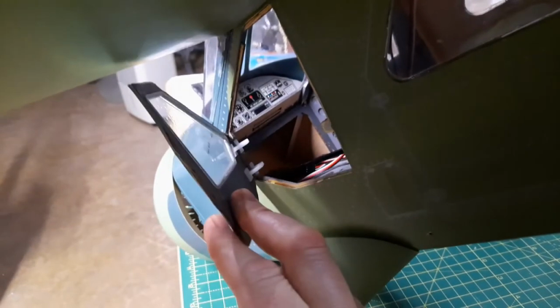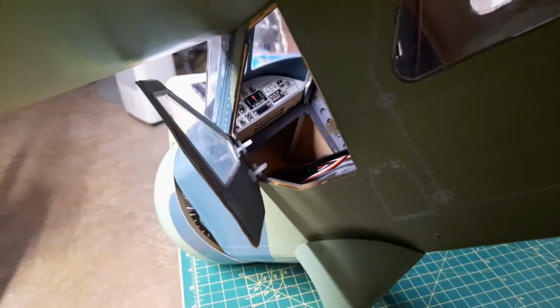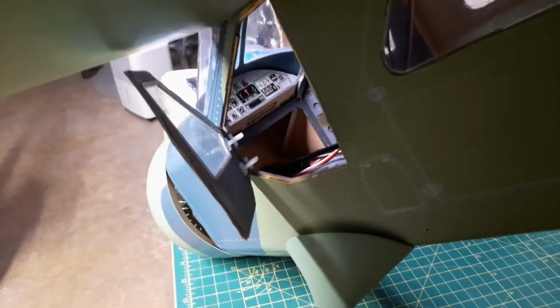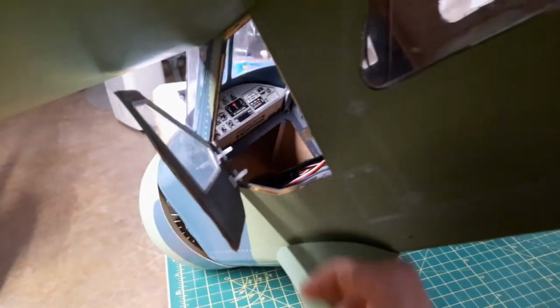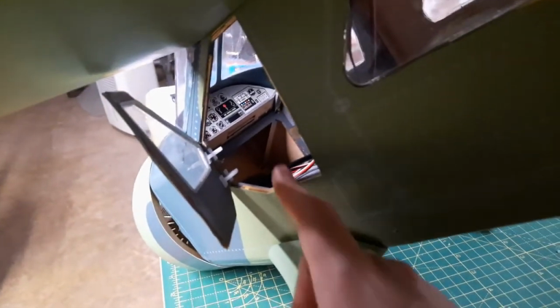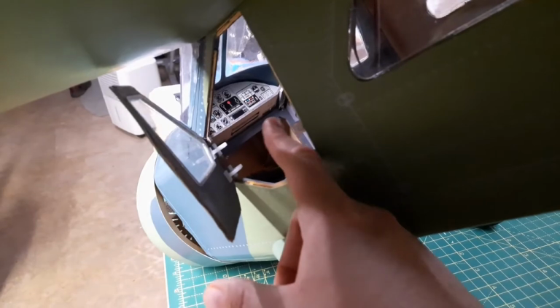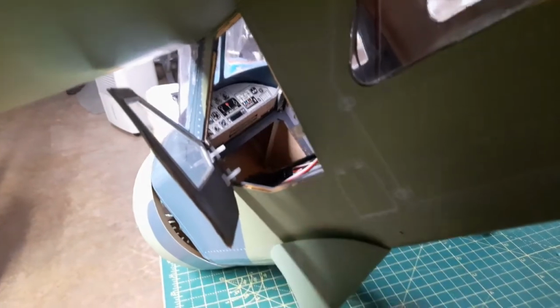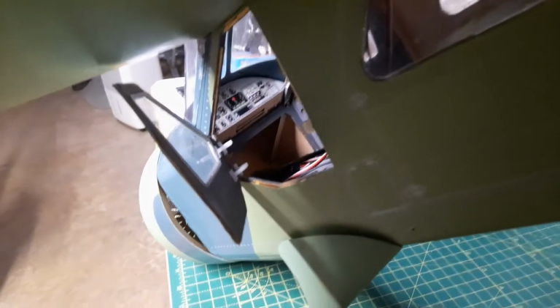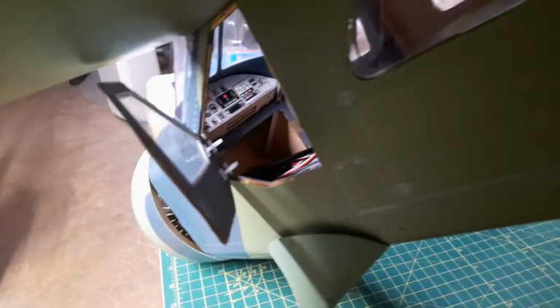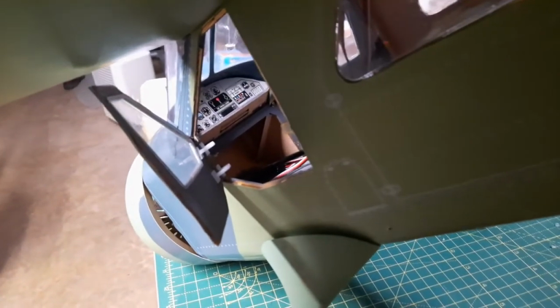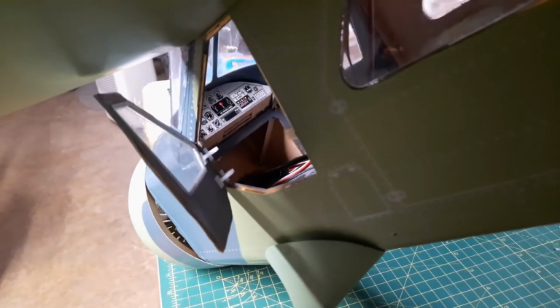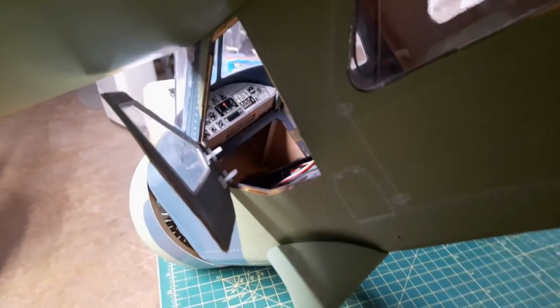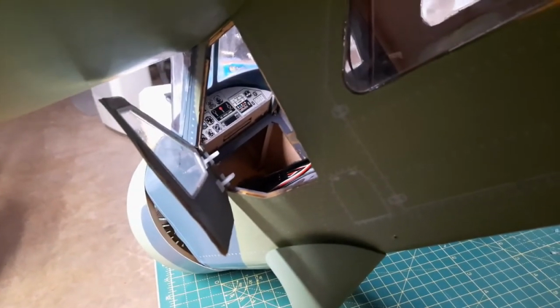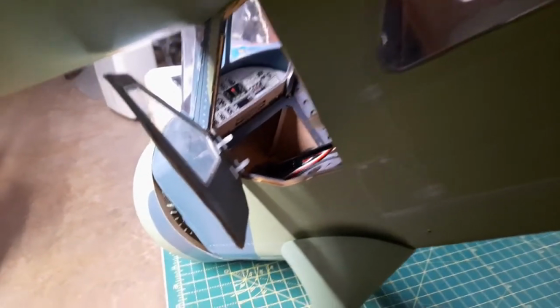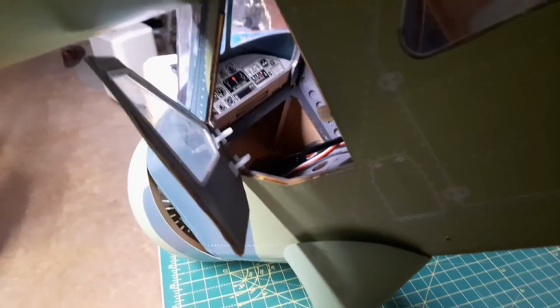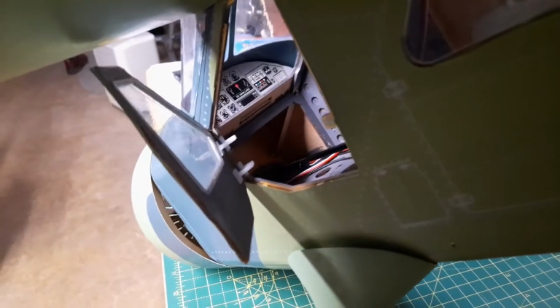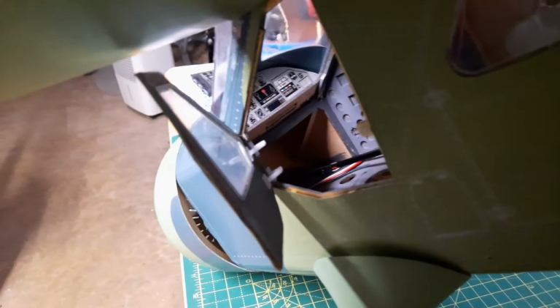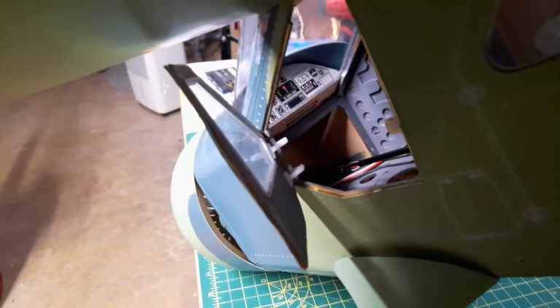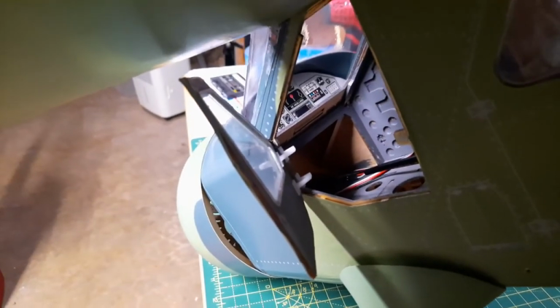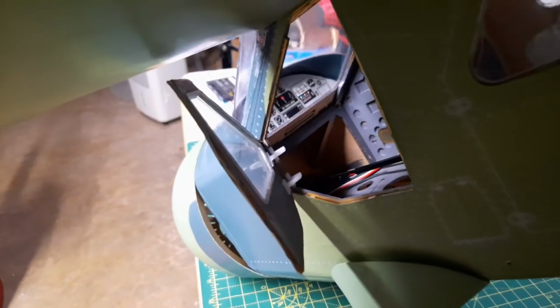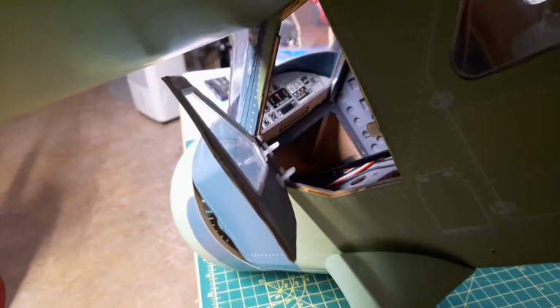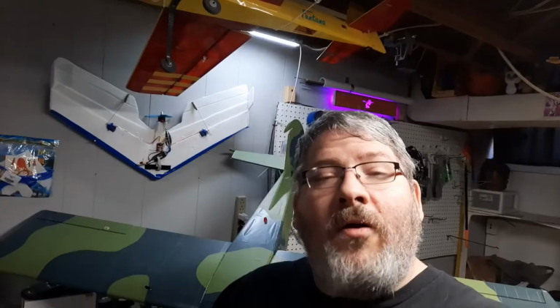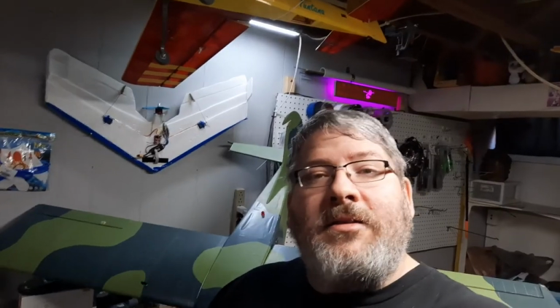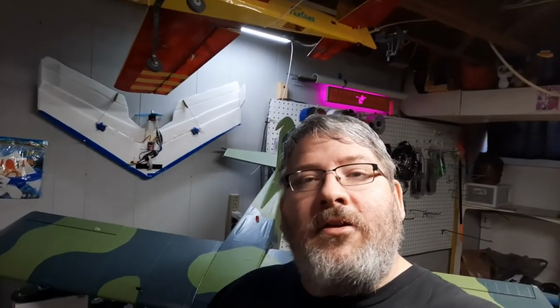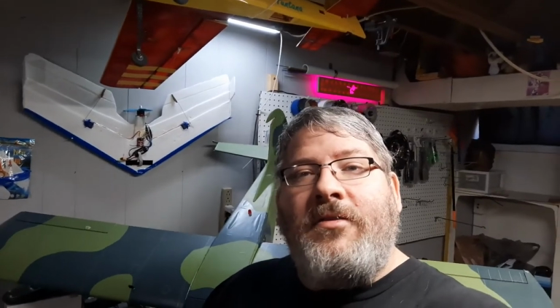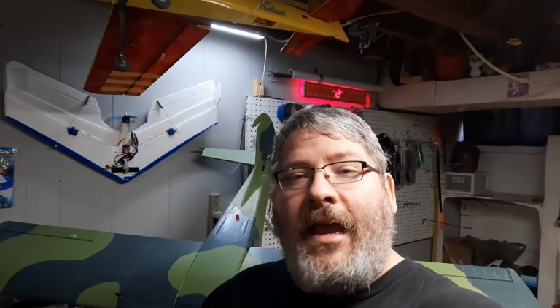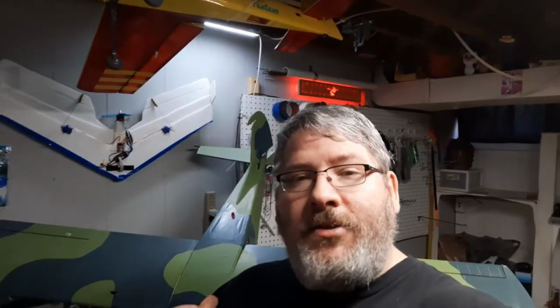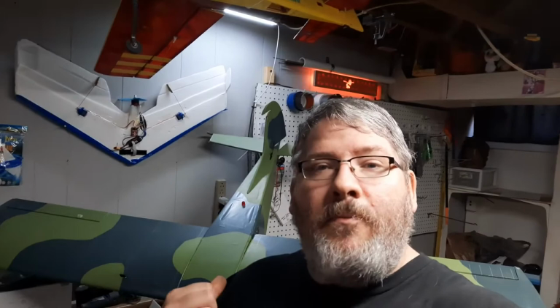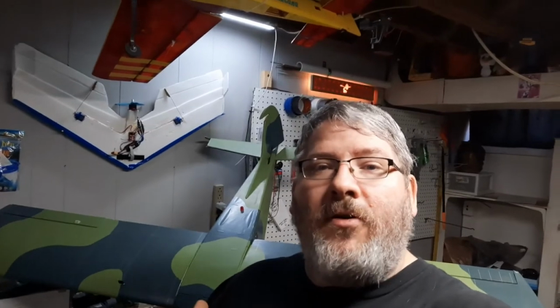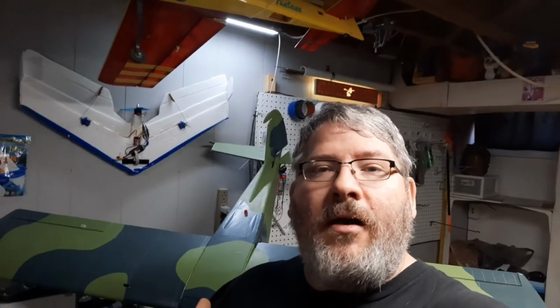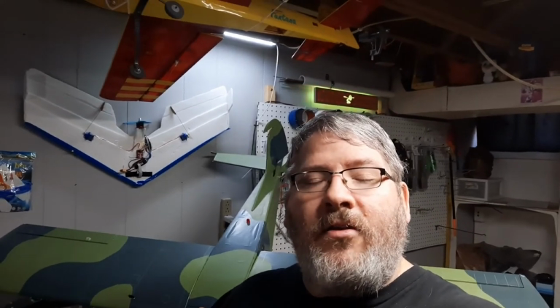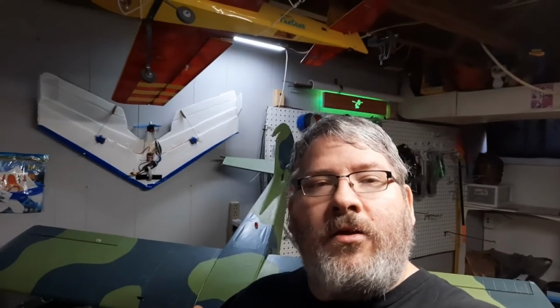Something else that's really cool is I have a working door - check that out - as well as a detailed instrument panel with controls and everything like that. Pretty cool!